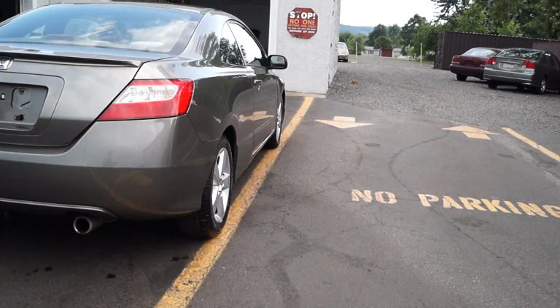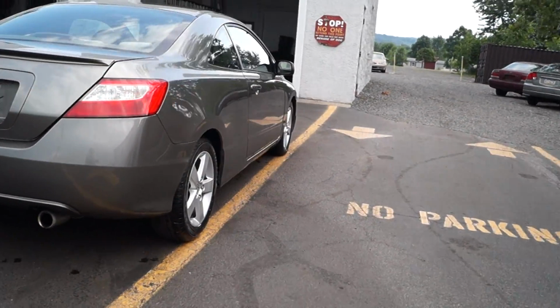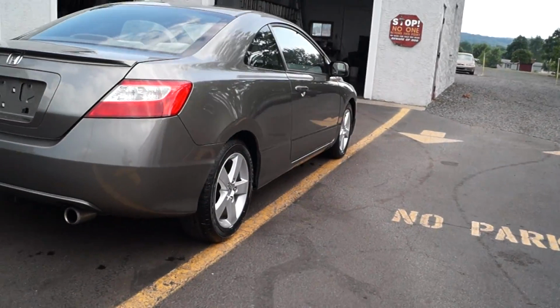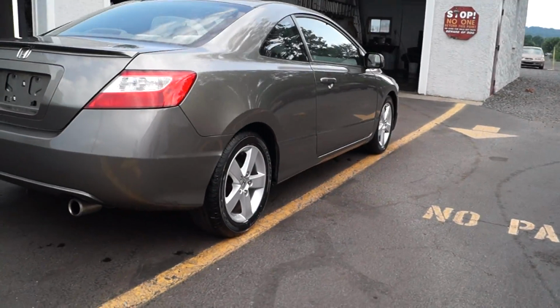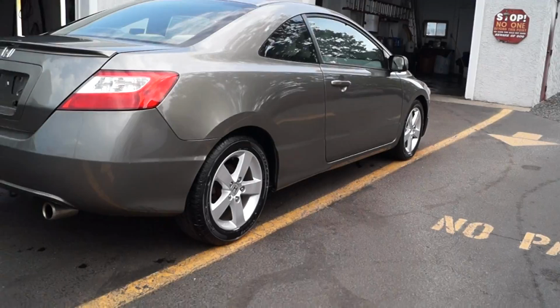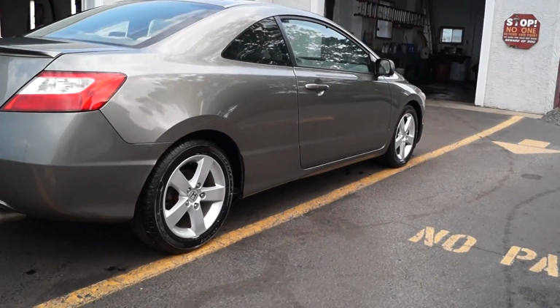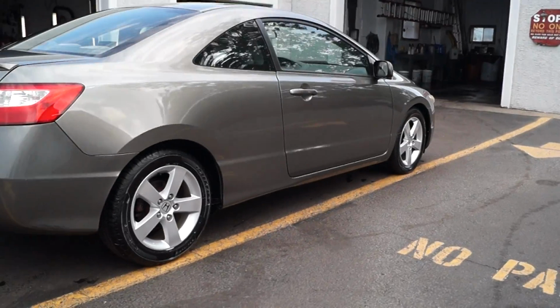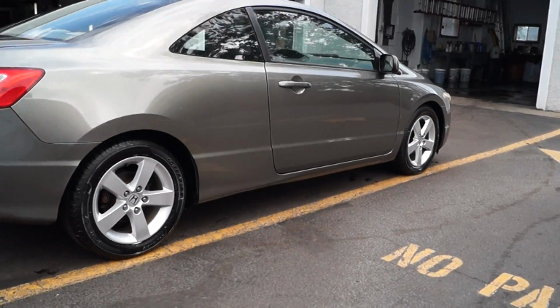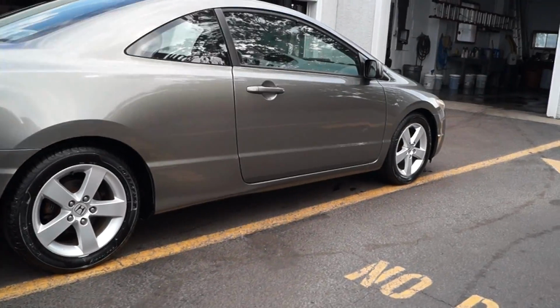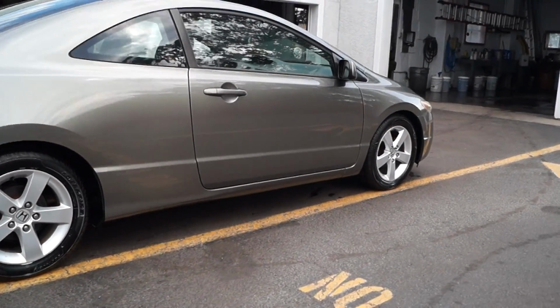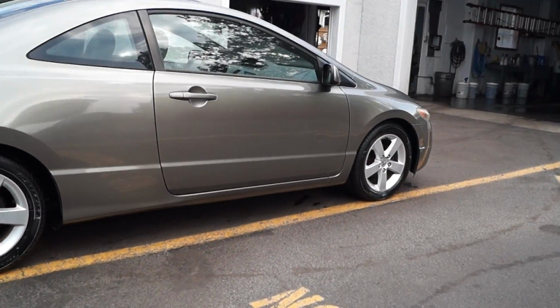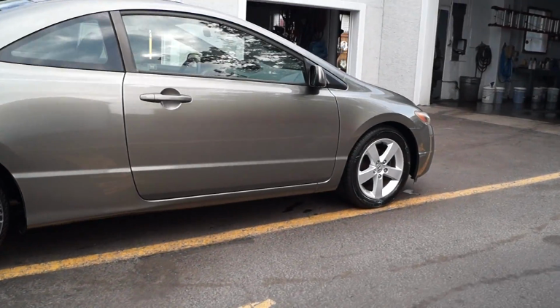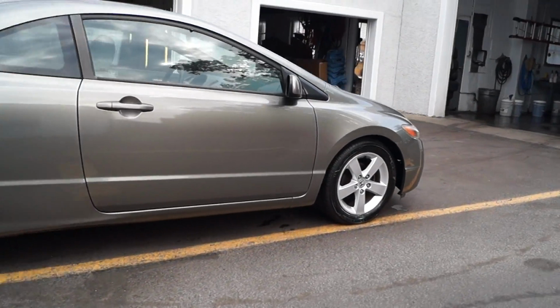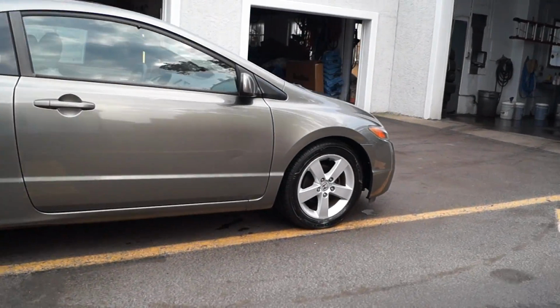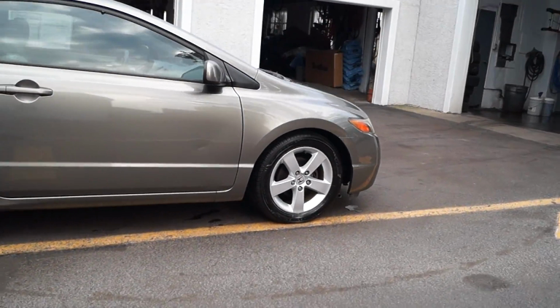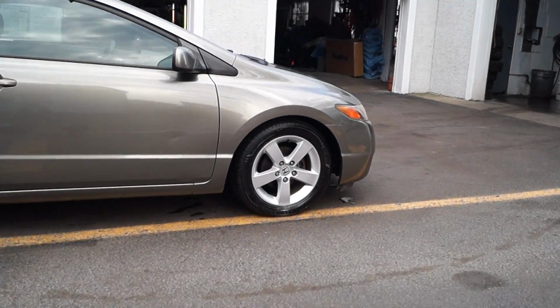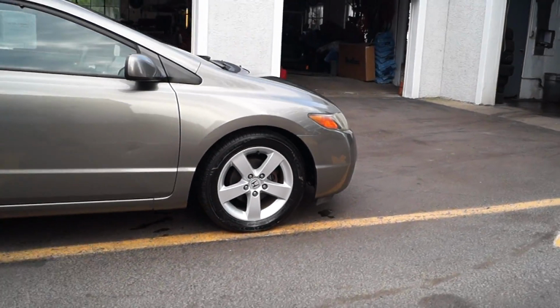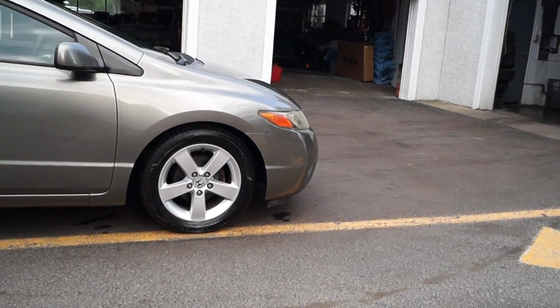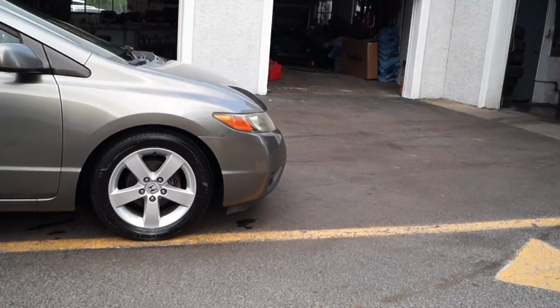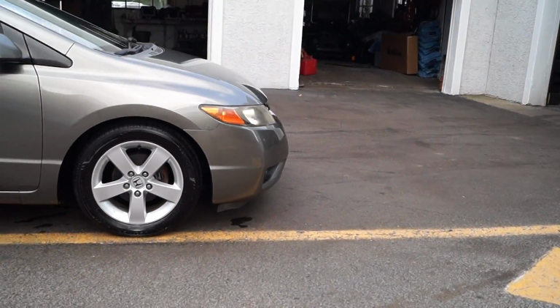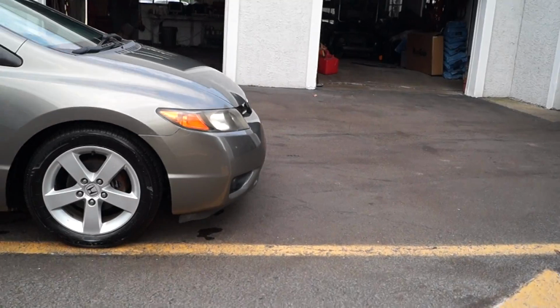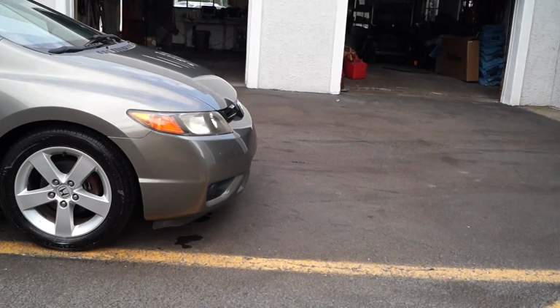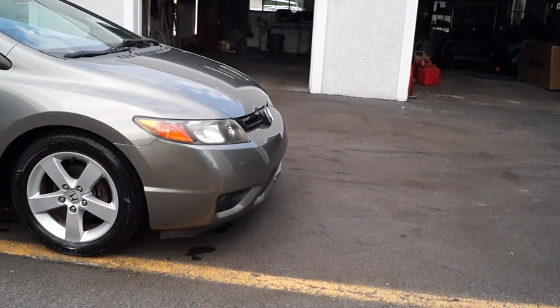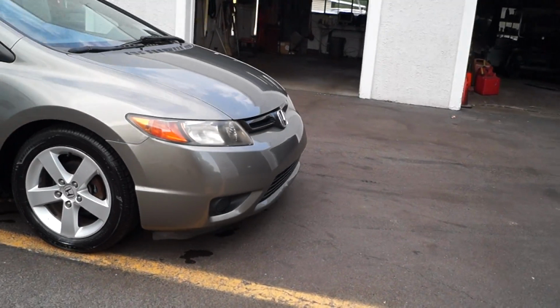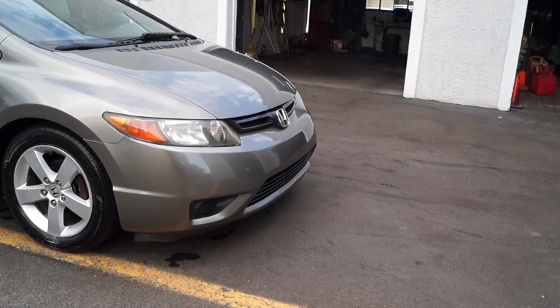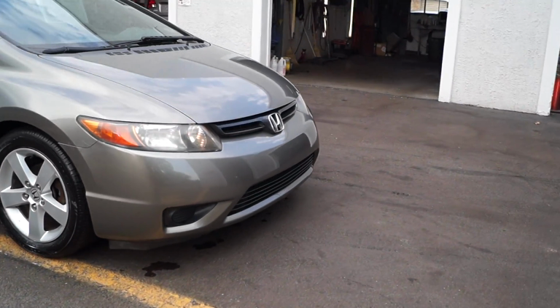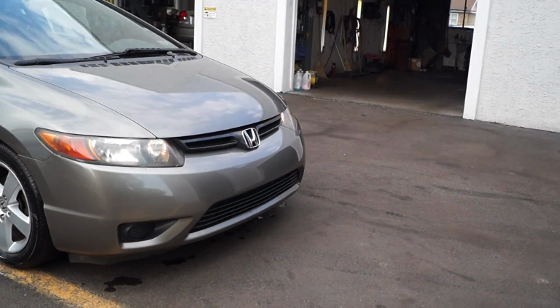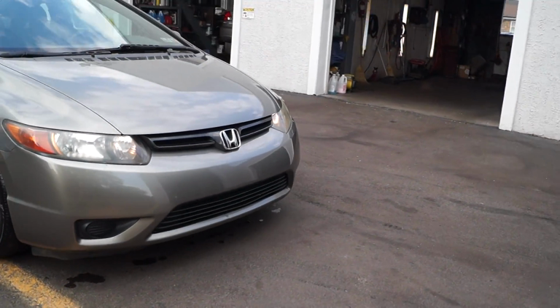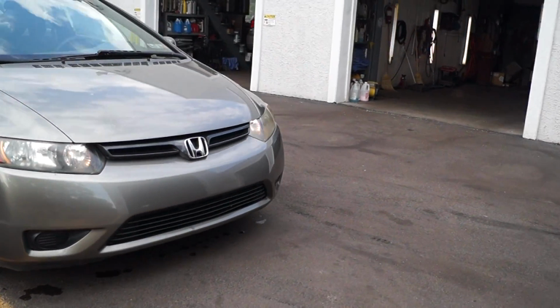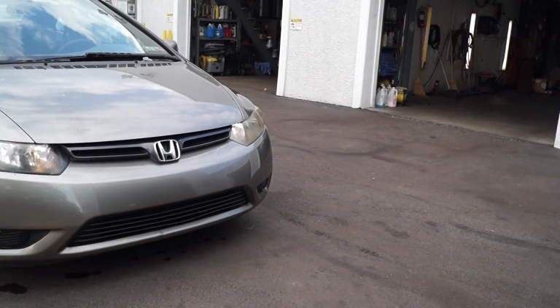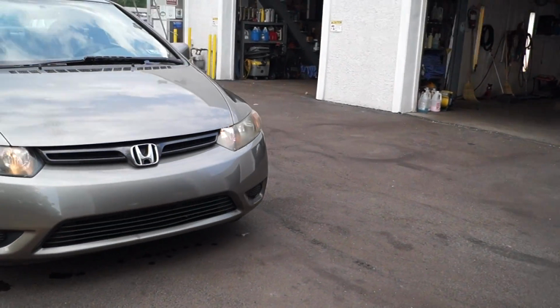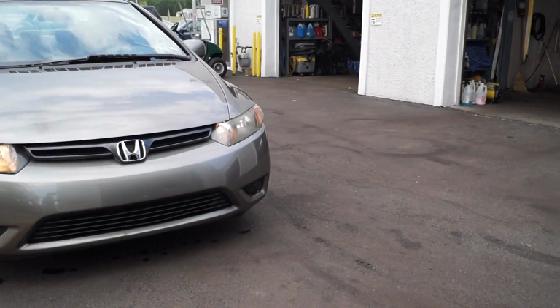We also have a range of warranties available from just motor and transmission all the way up to unlimited mileage, so you can choose the one that best suits your driving needs. All of our cars do have current Pennsylvania inspection and emissions on them.